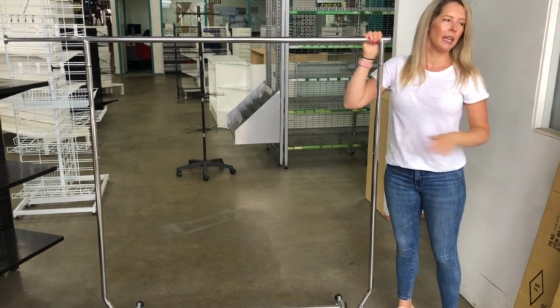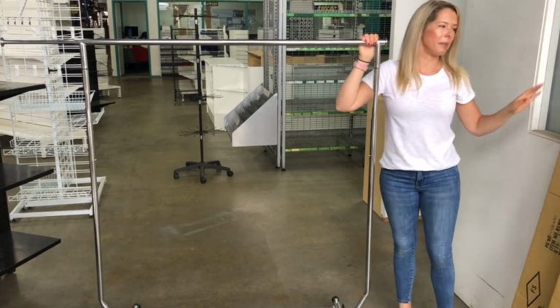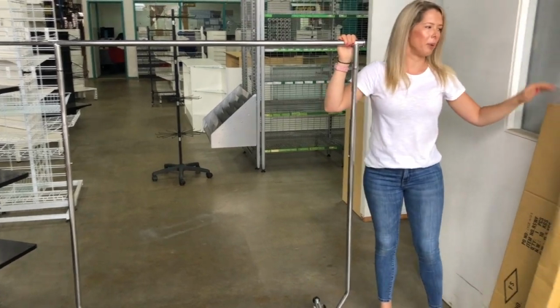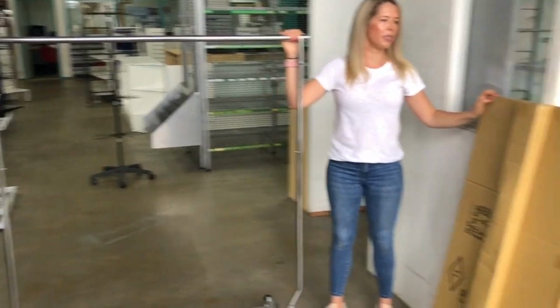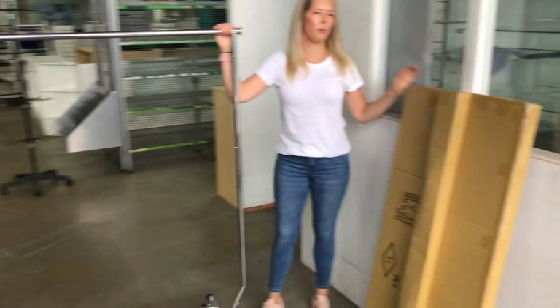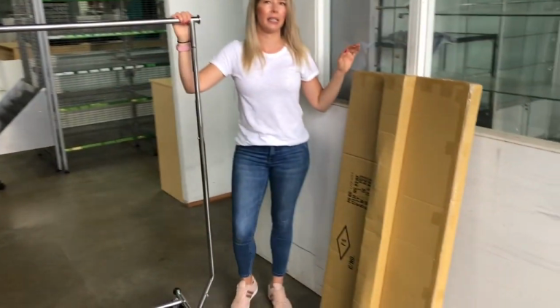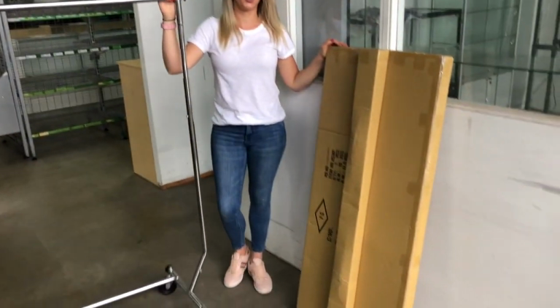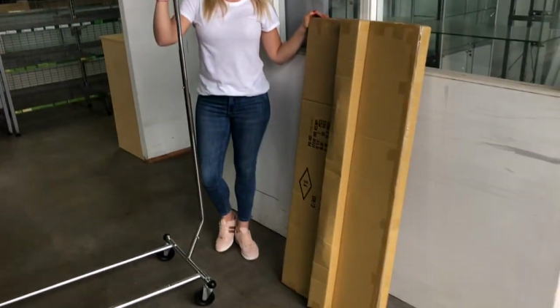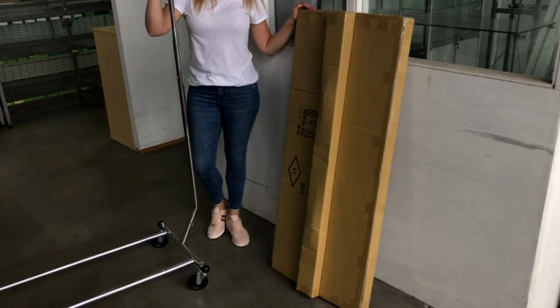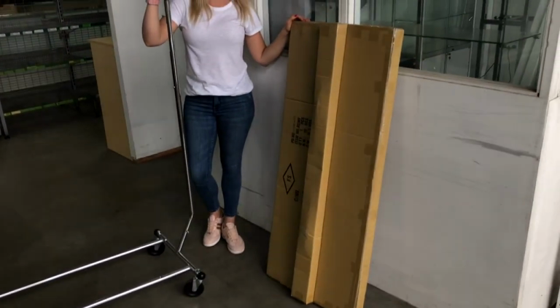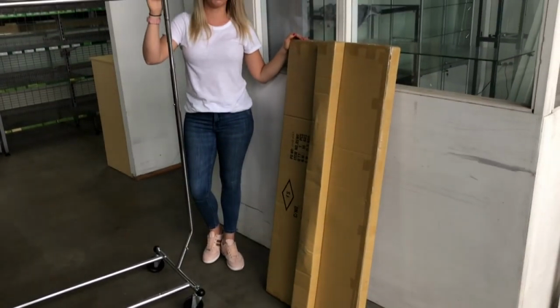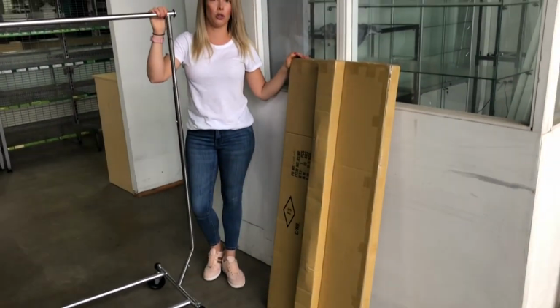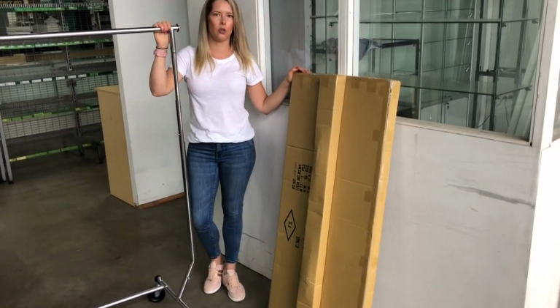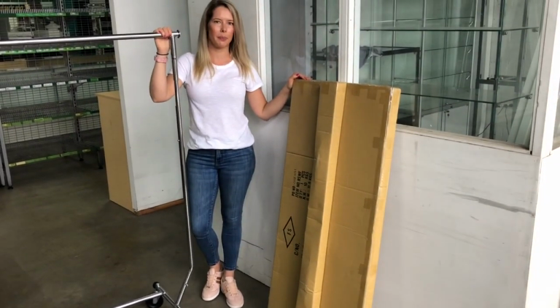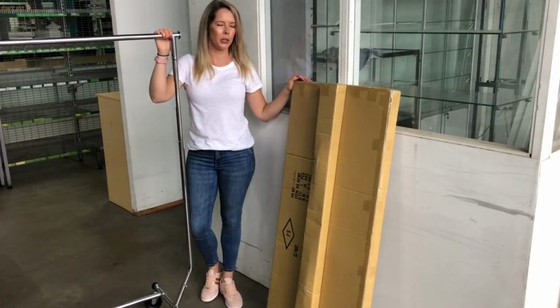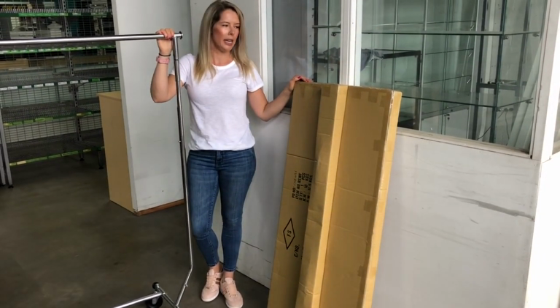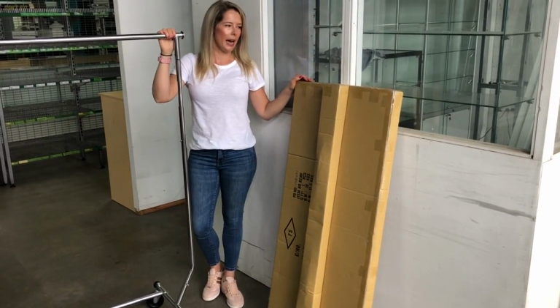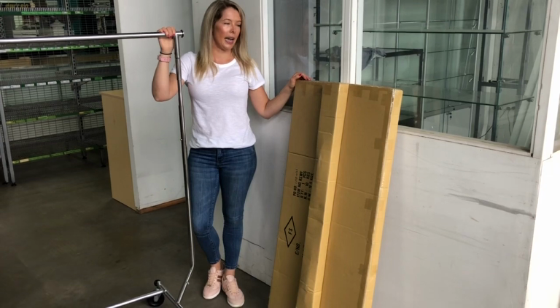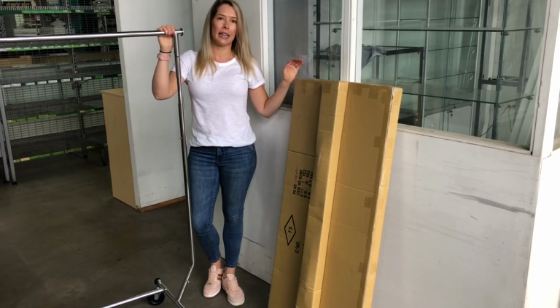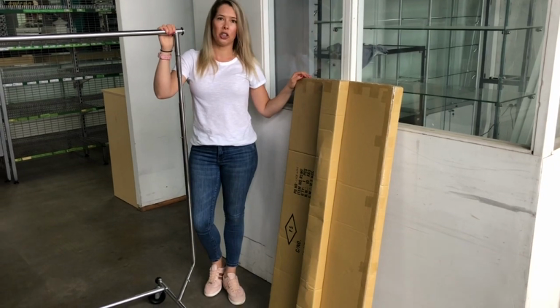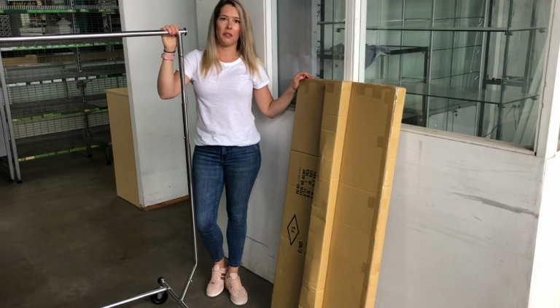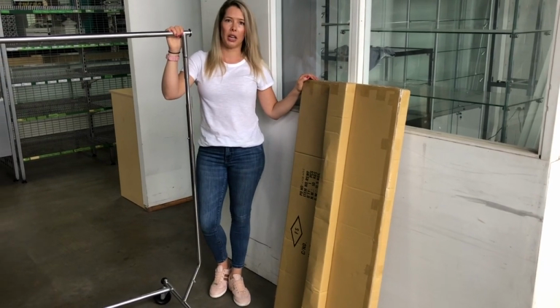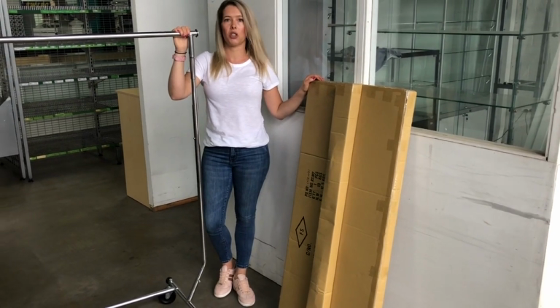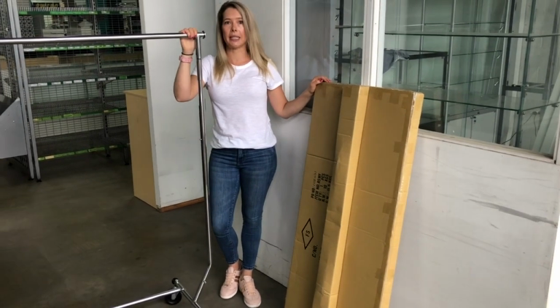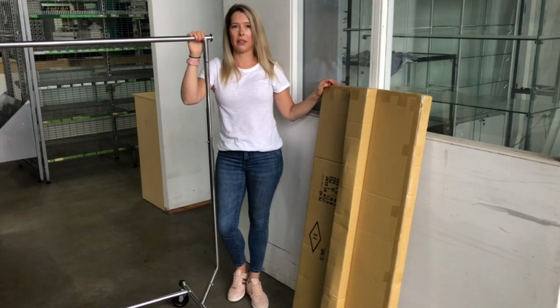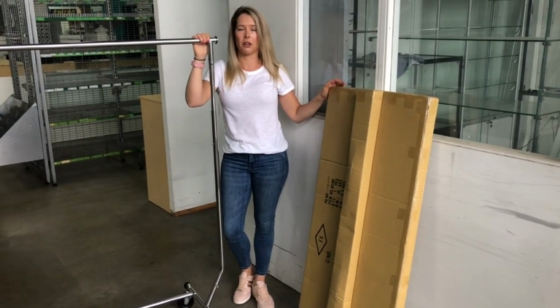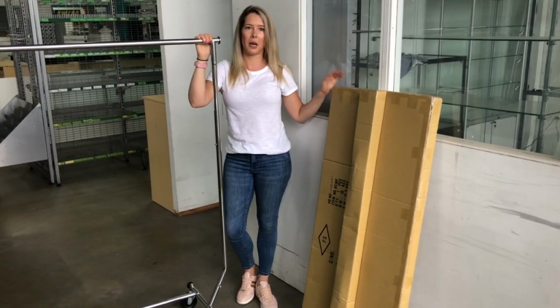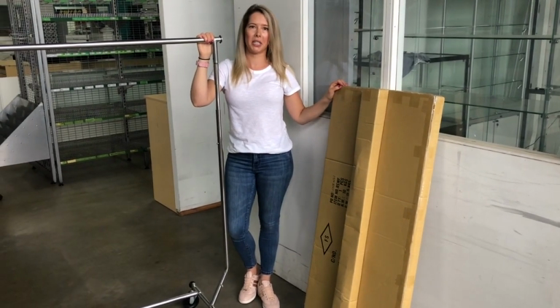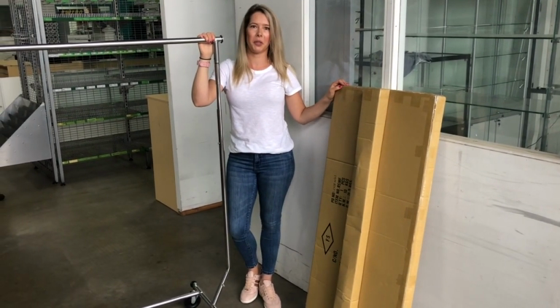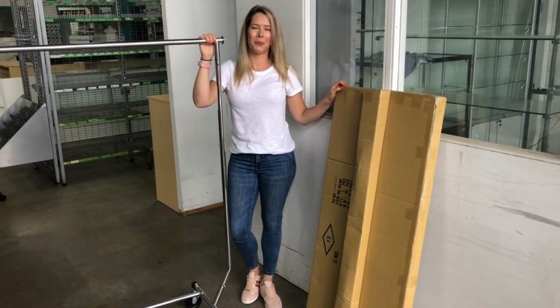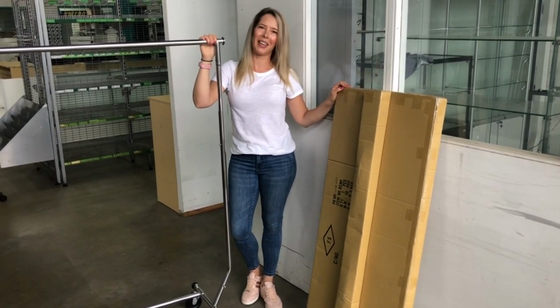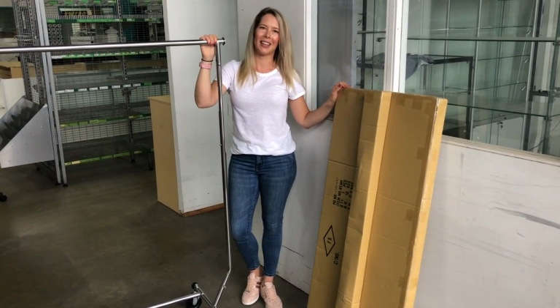It comes in a box which makes it super easy to transport. Stay tuned if you'd like to watch the assembly video on how to put it together as well. Thanks guys.